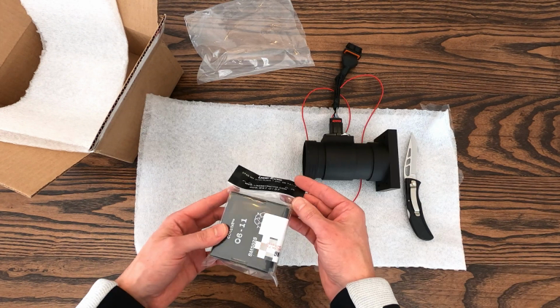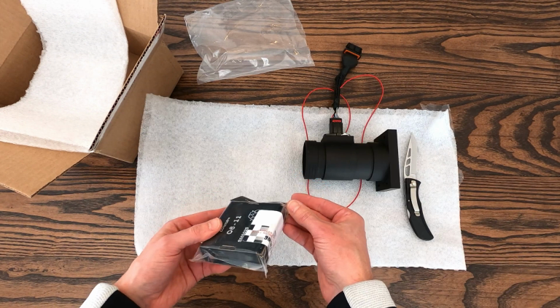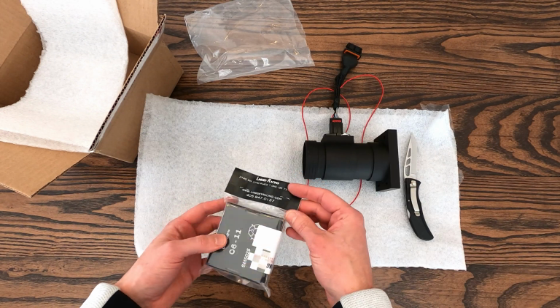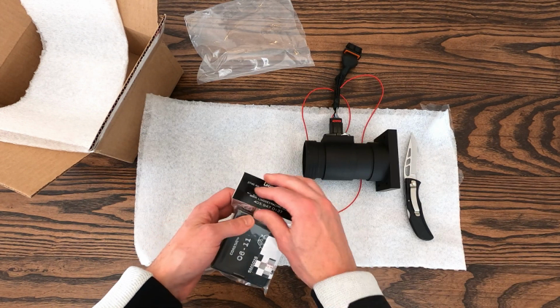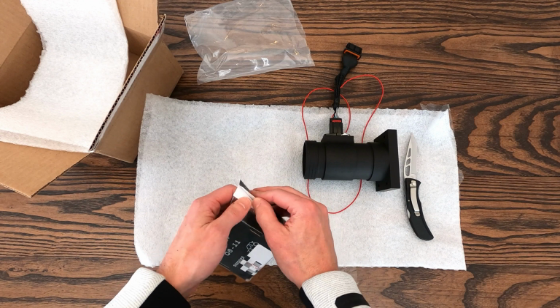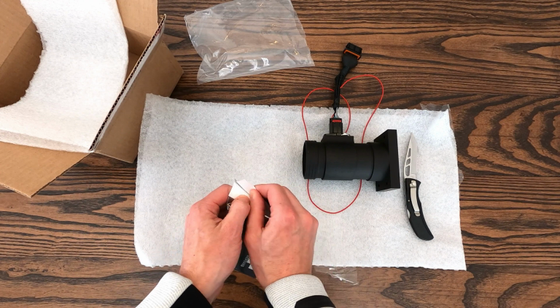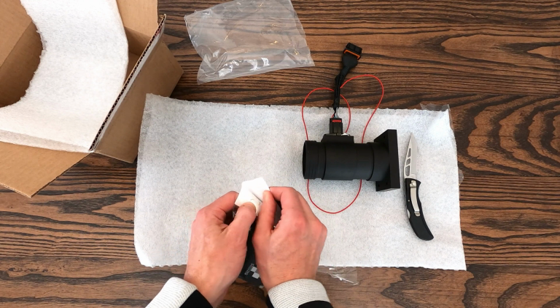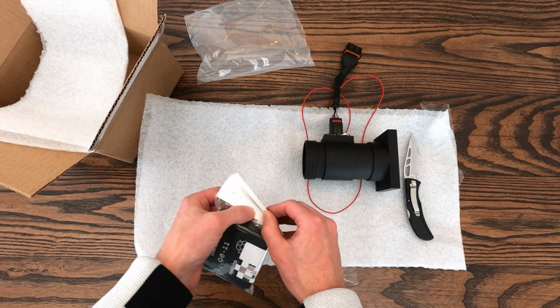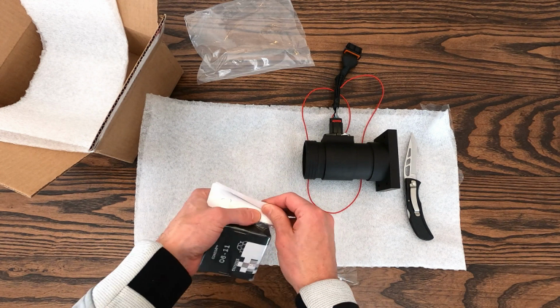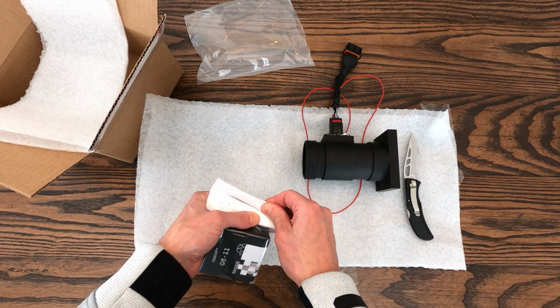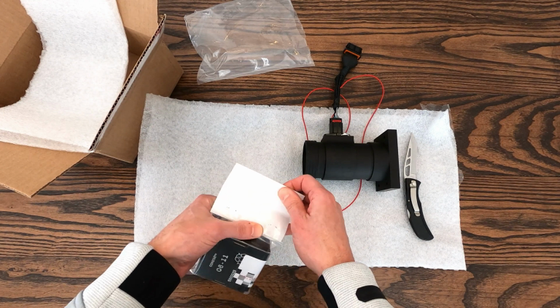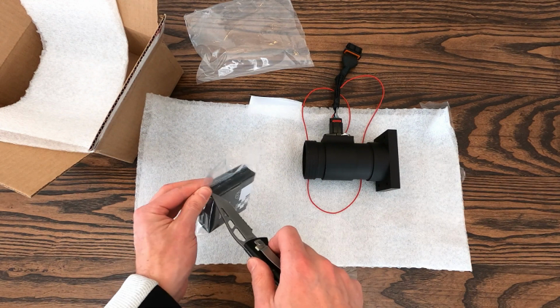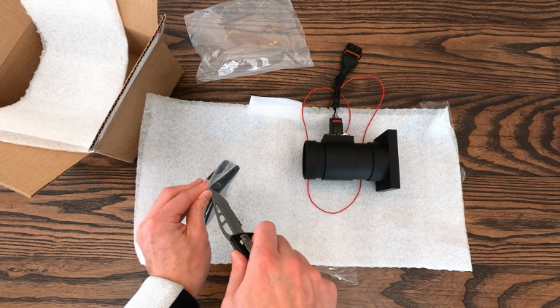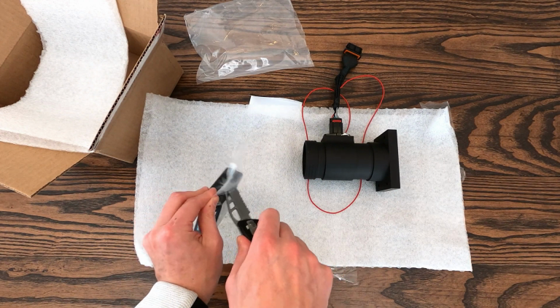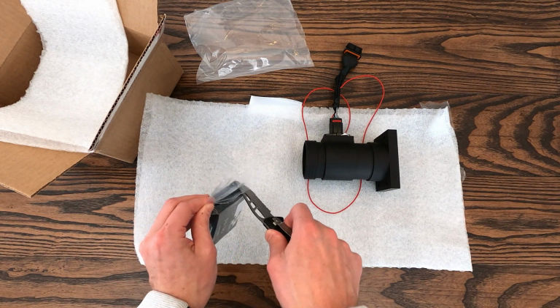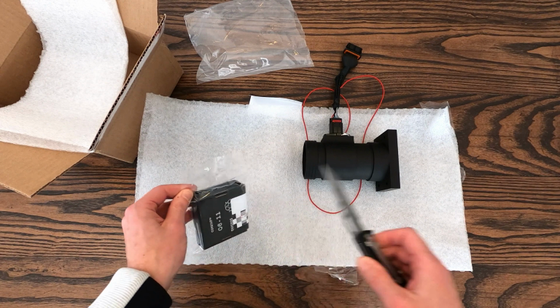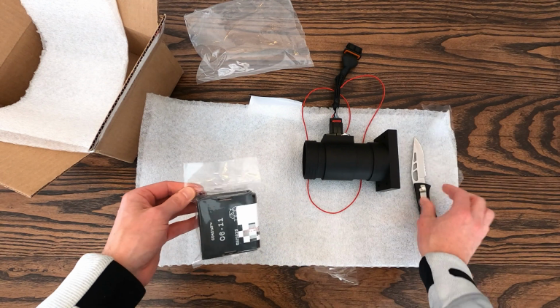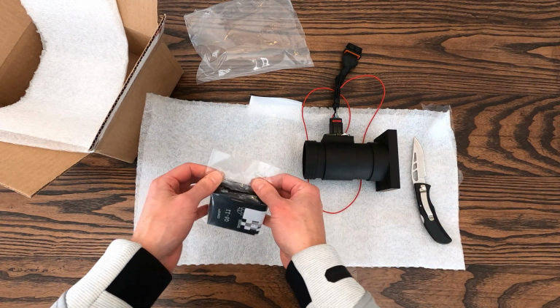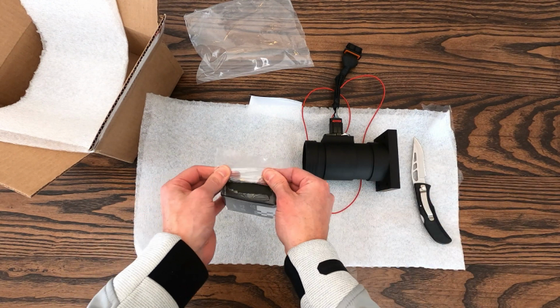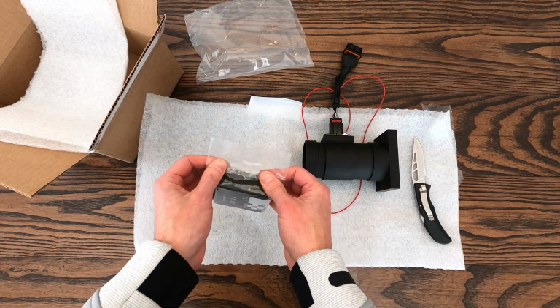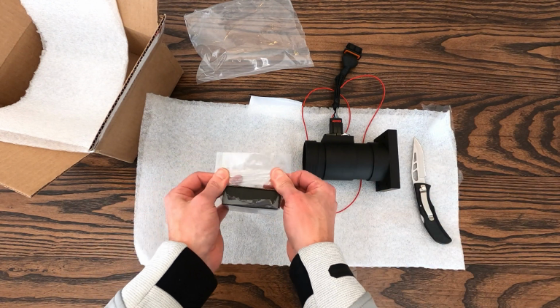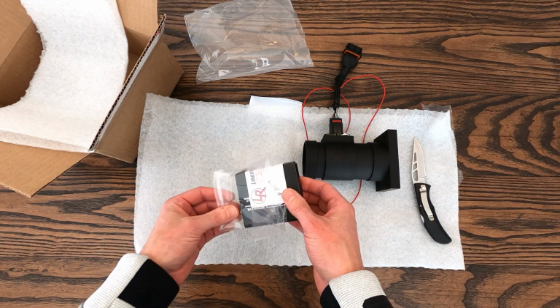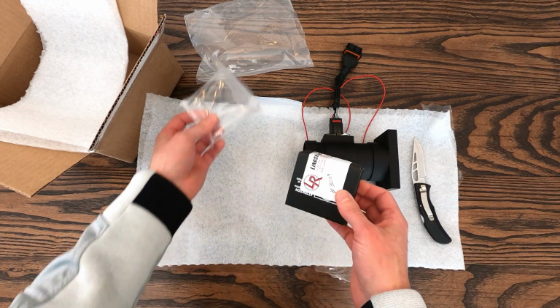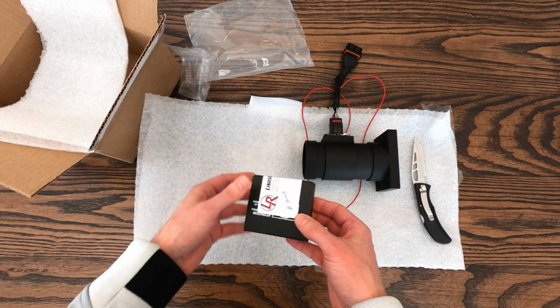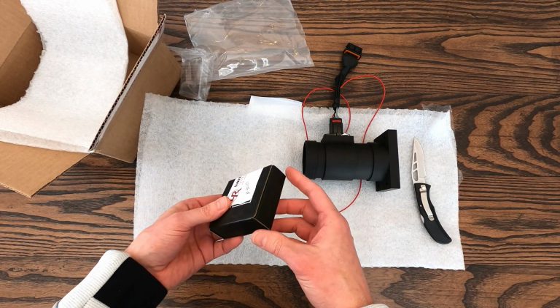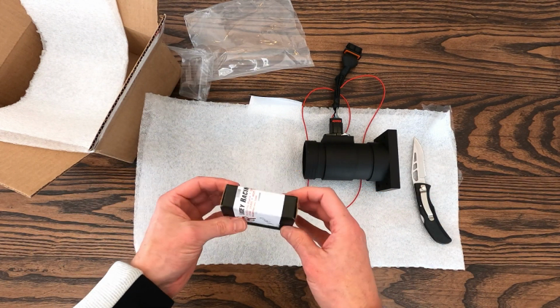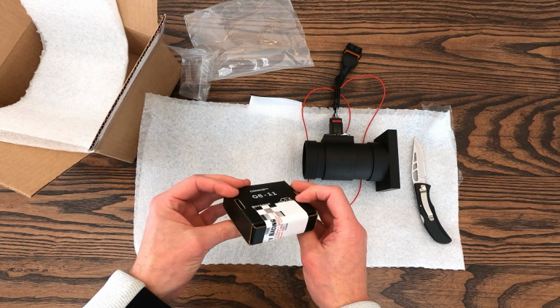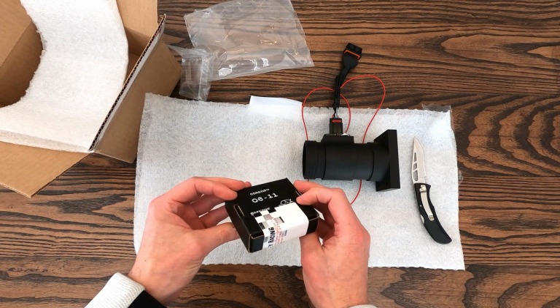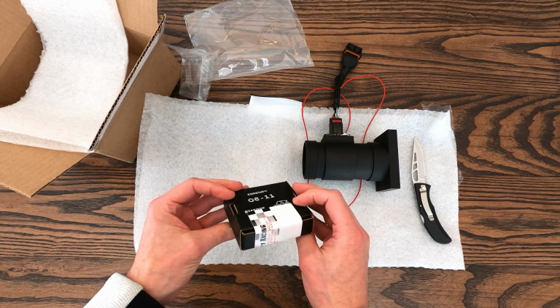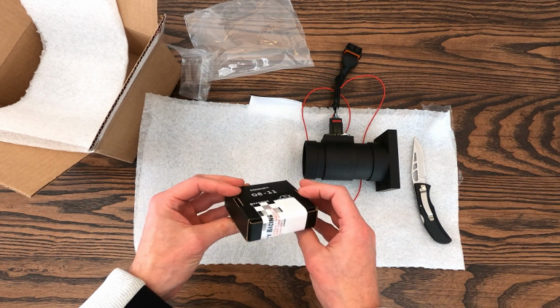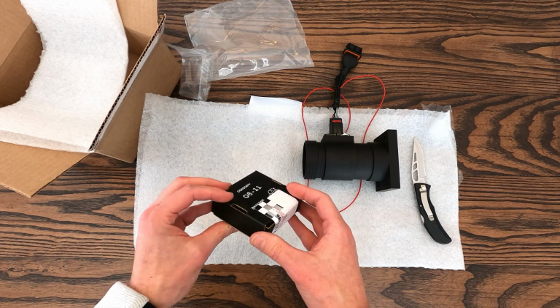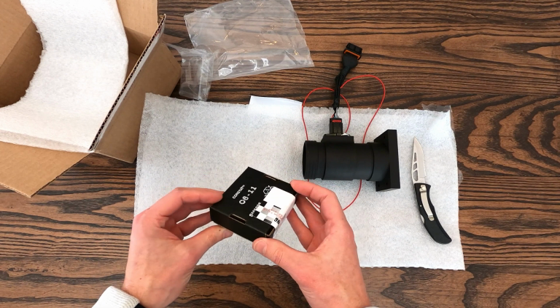Let's take a closer look at the new performance chip and chipboard assembly. This chip needs to be installed in place of the factory chip on the circuit board inside the DME, which involves removing the DME from the car, carefully opening it up, and swapping out the chips.